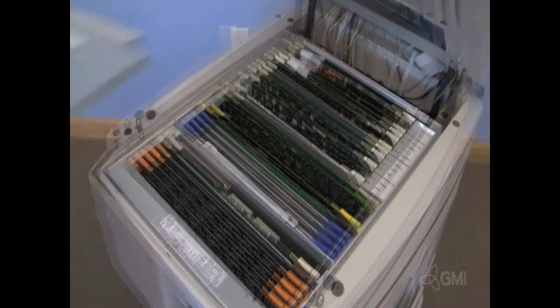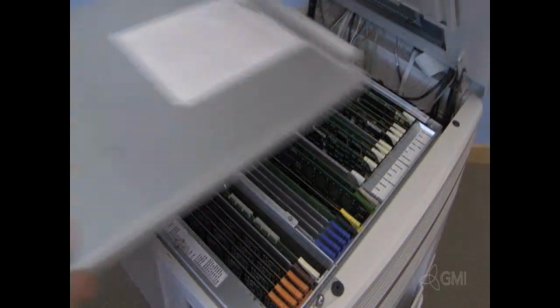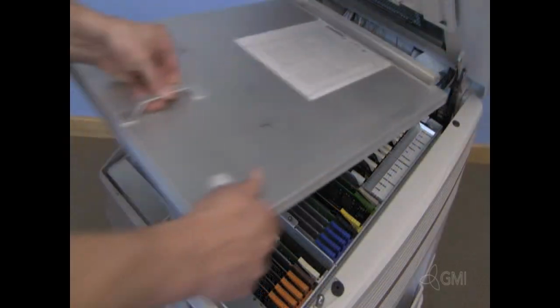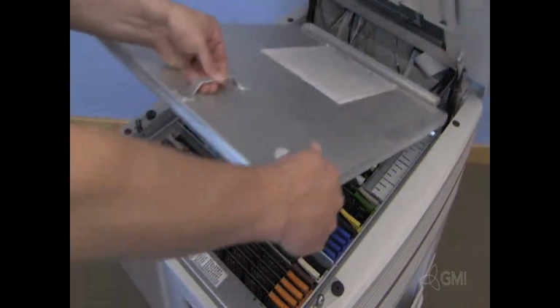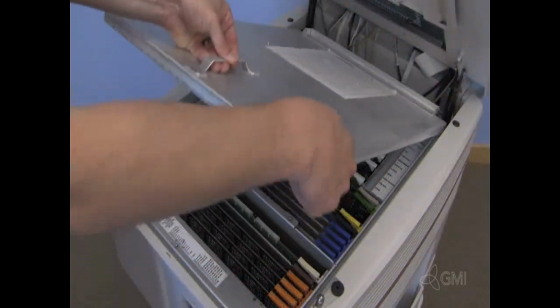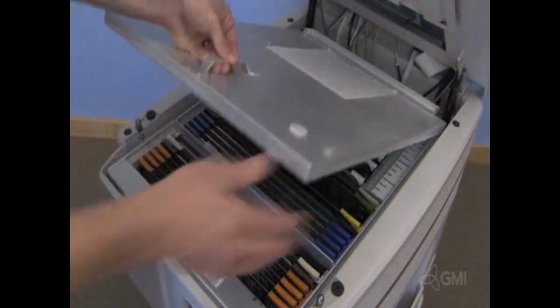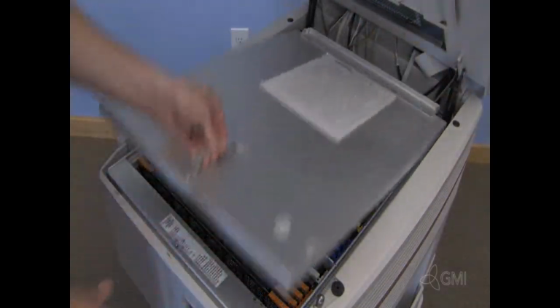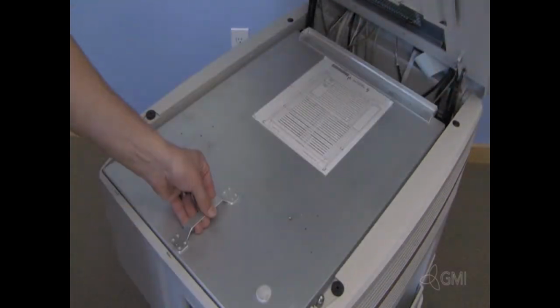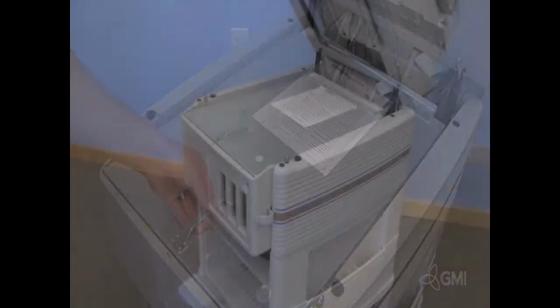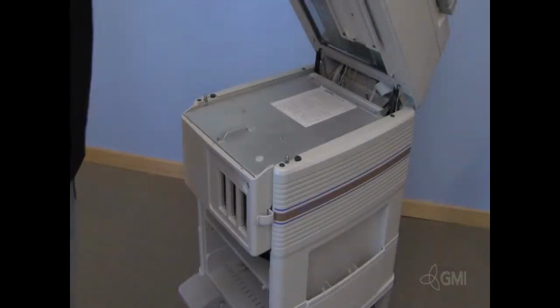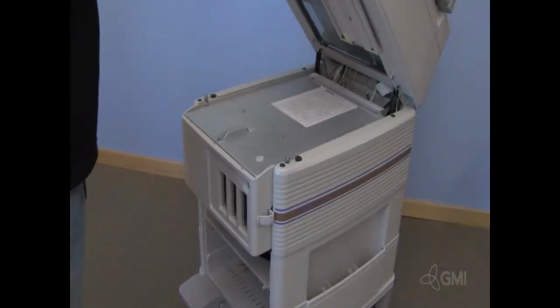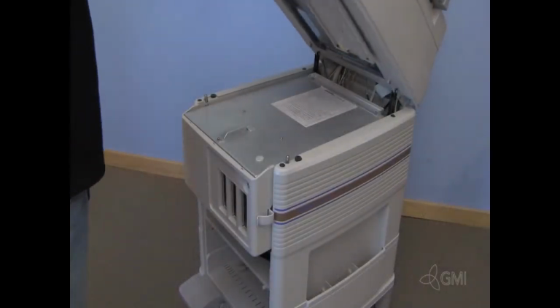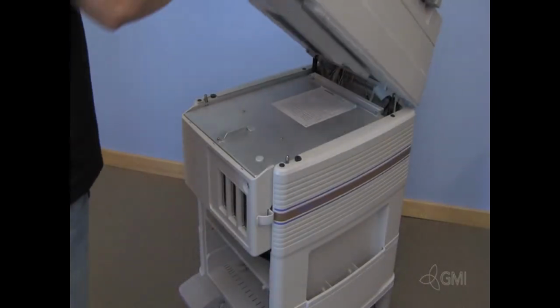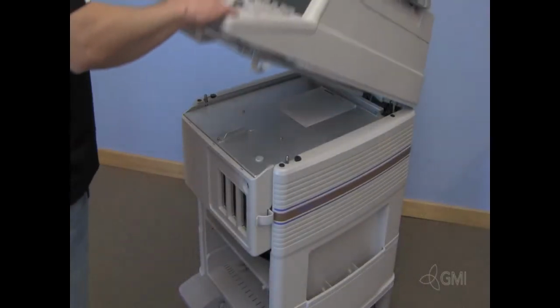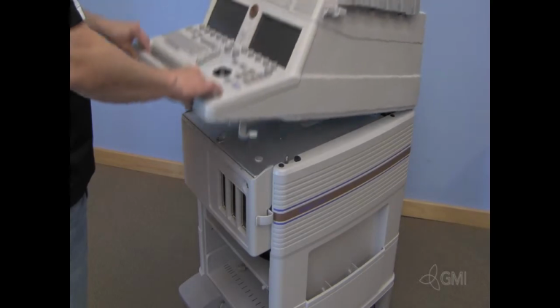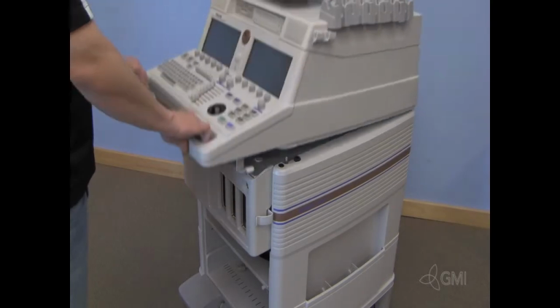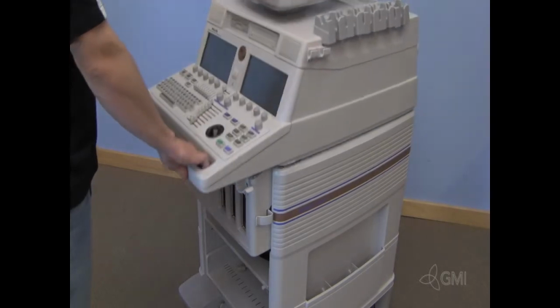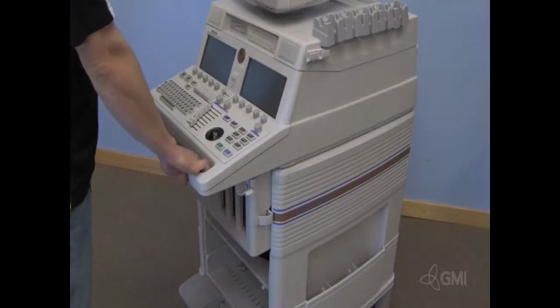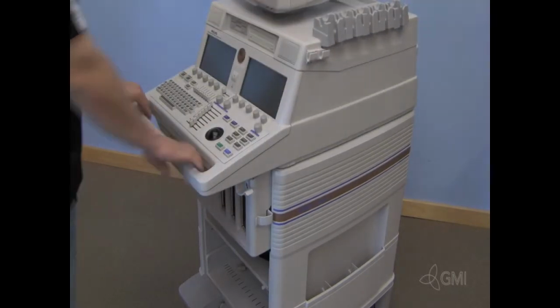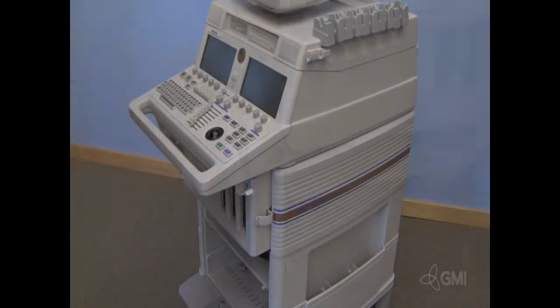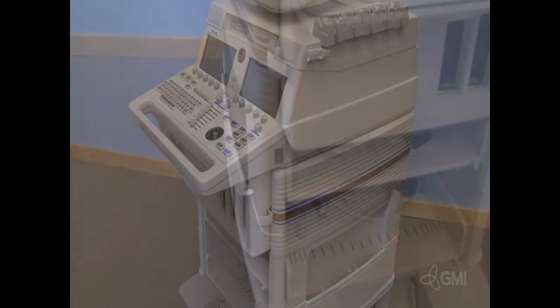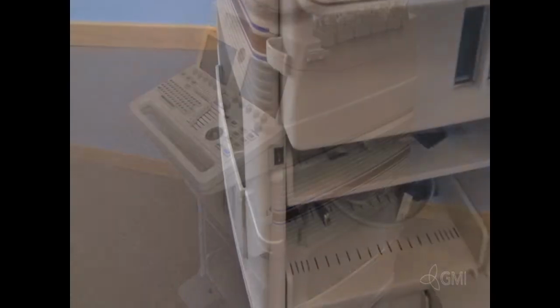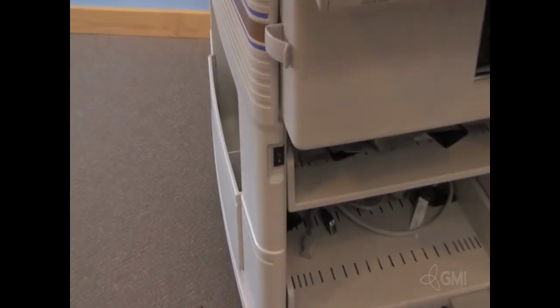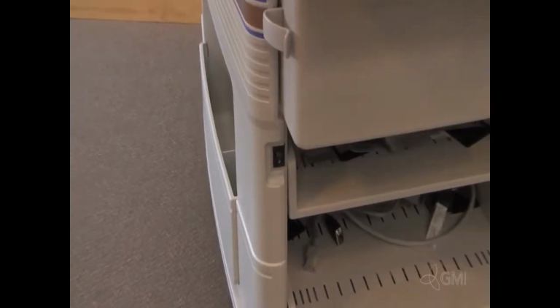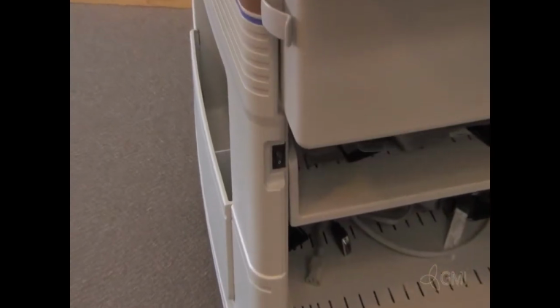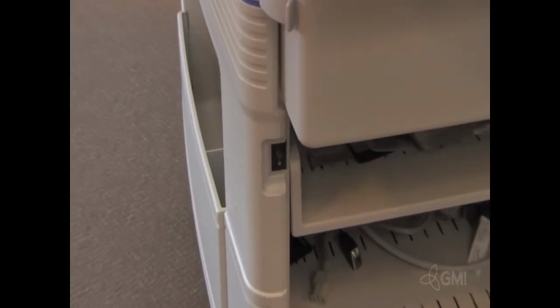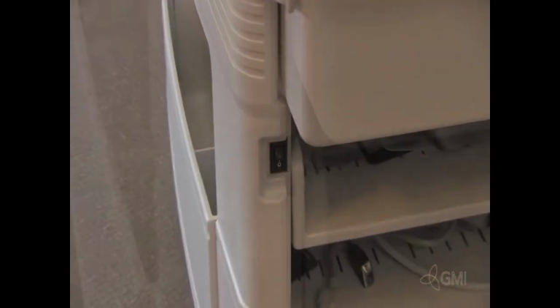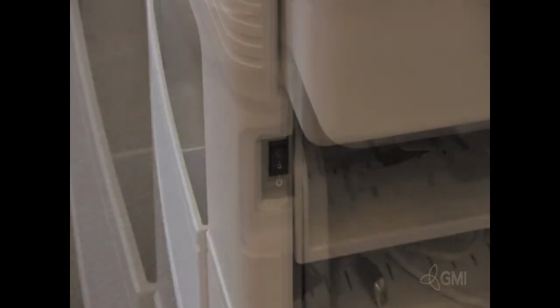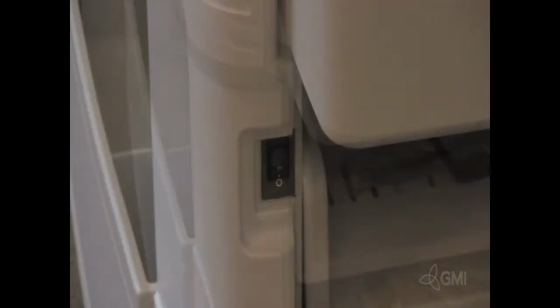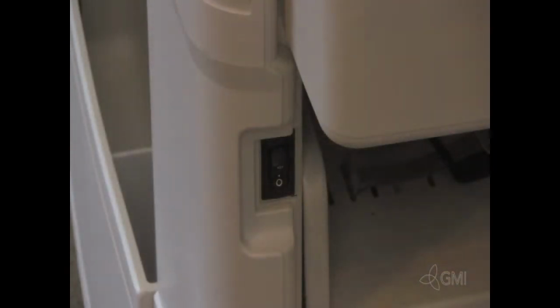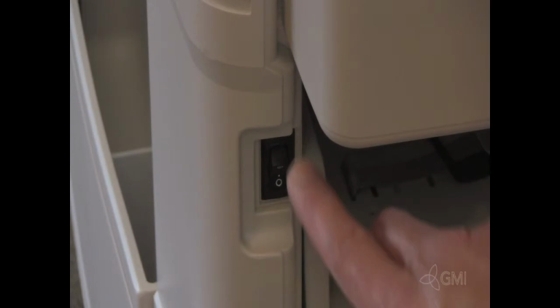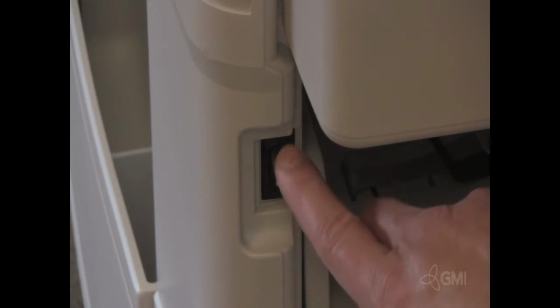Reinstall the card cage cover. Close the upper portion of the system, then turn the system on.